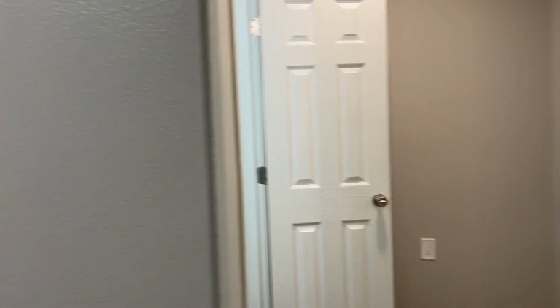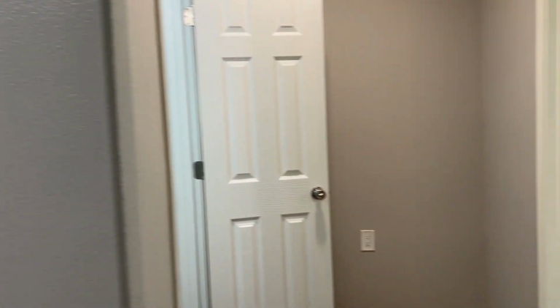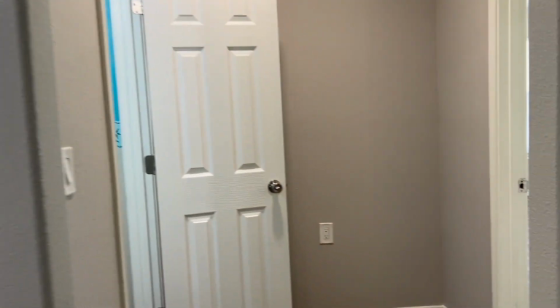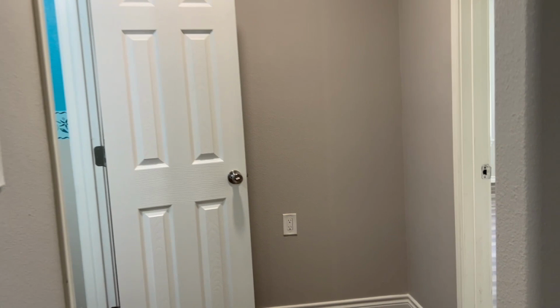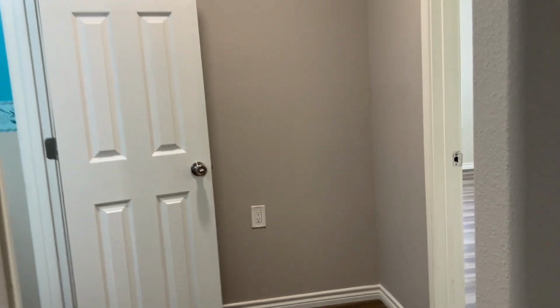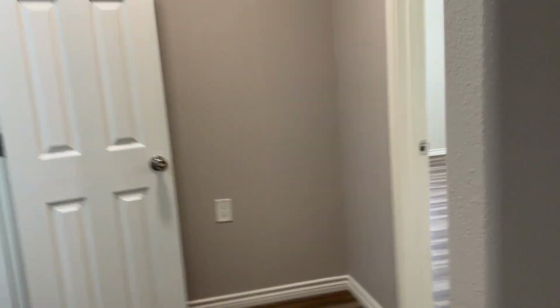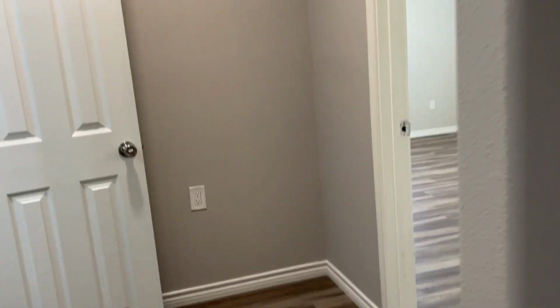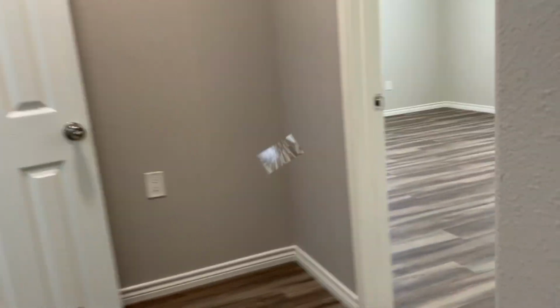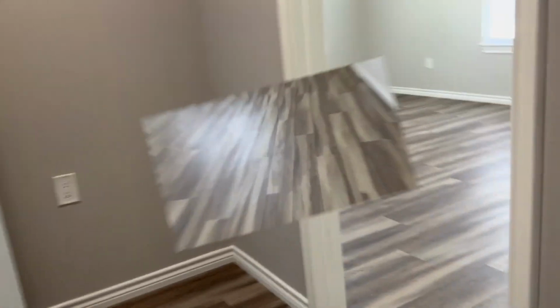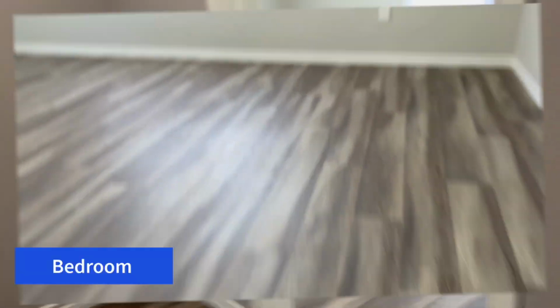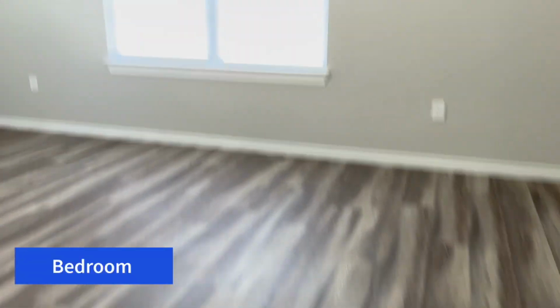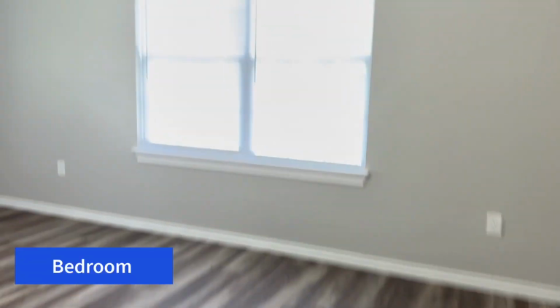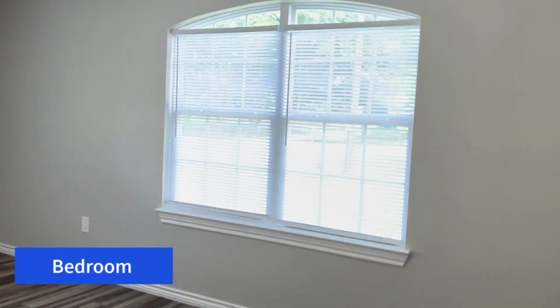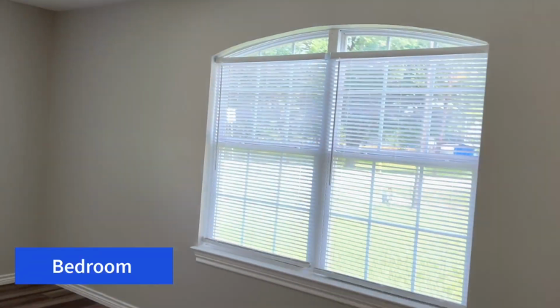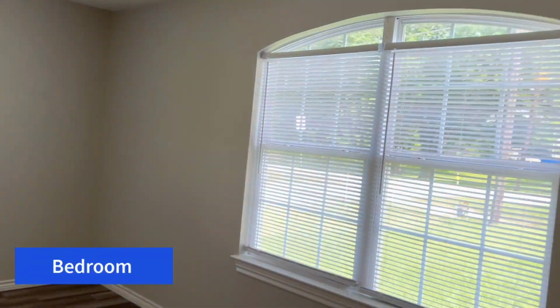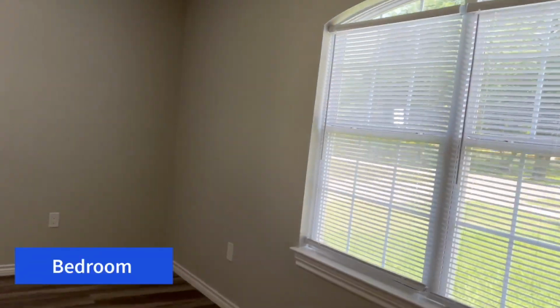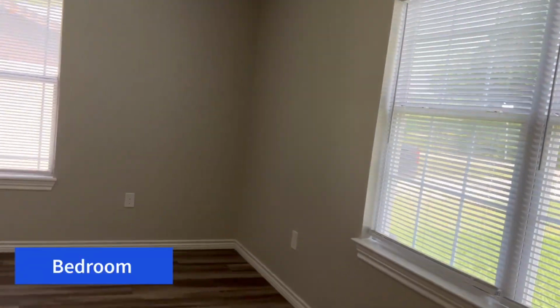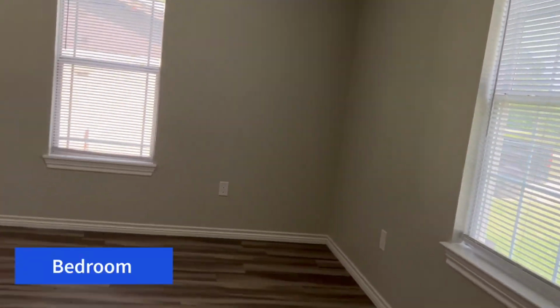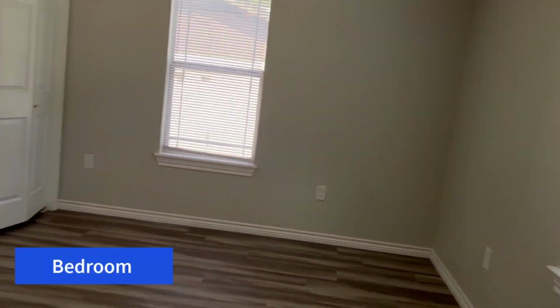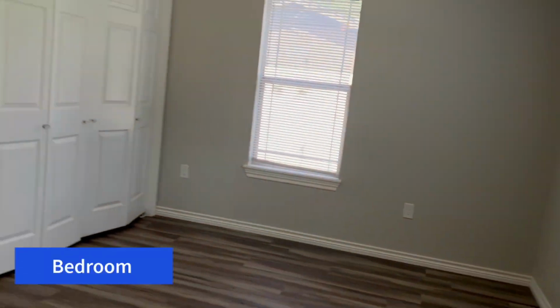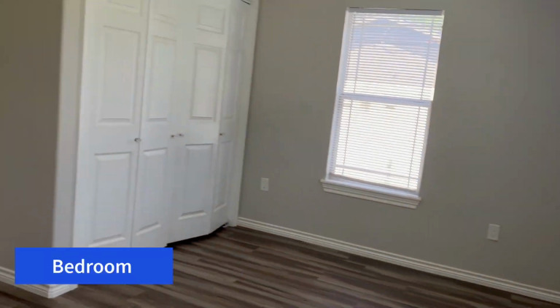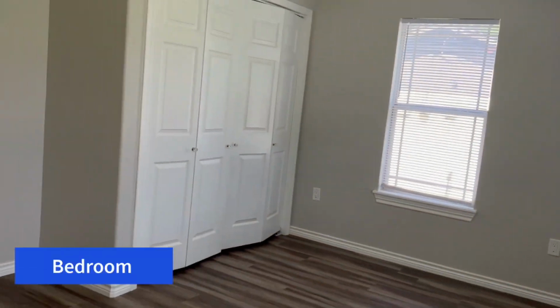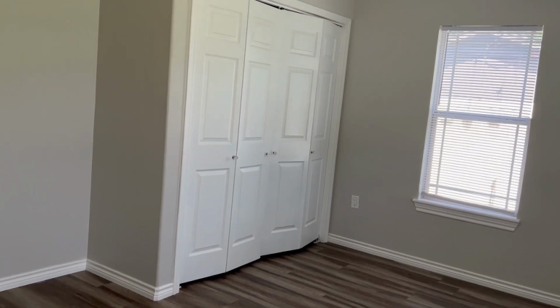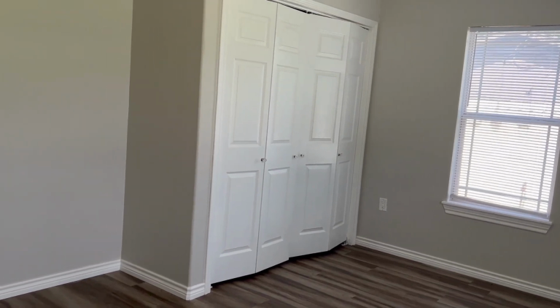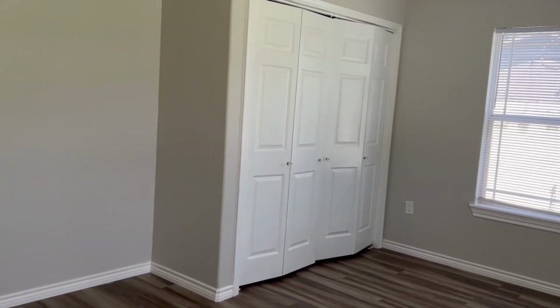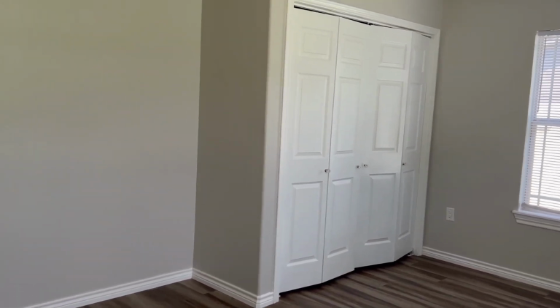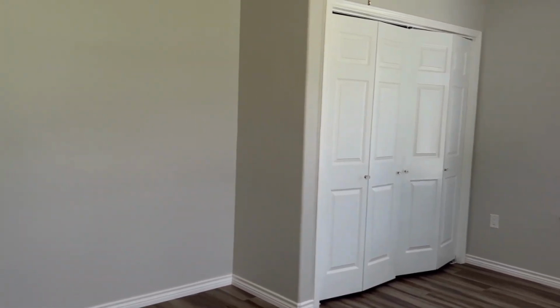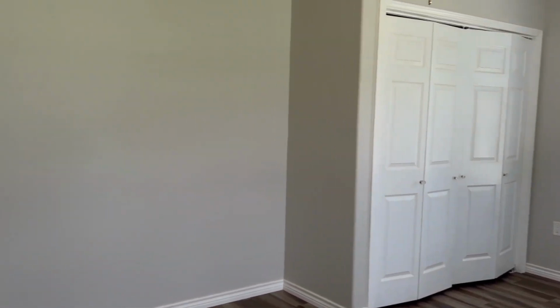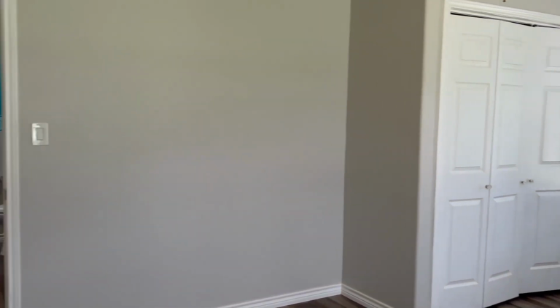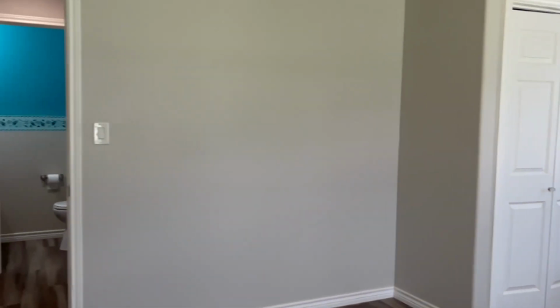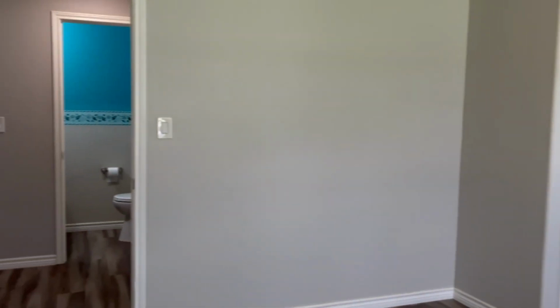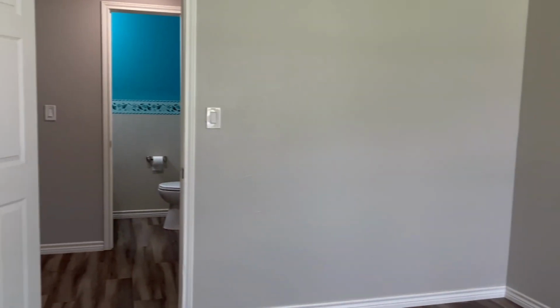Let's check out the bedrooms. As you can see, this bedroom is large in size, with a great closet and plenty of storage space.